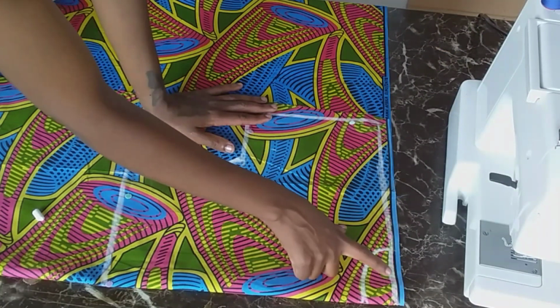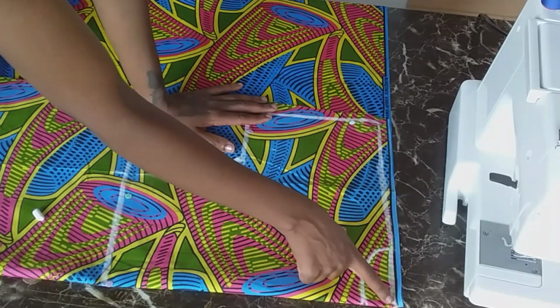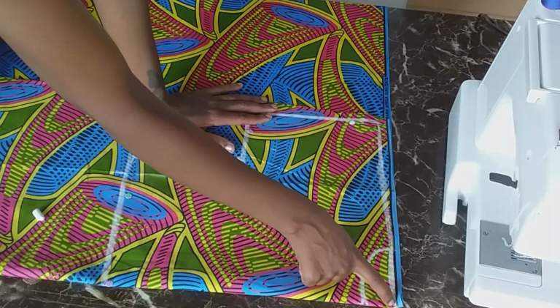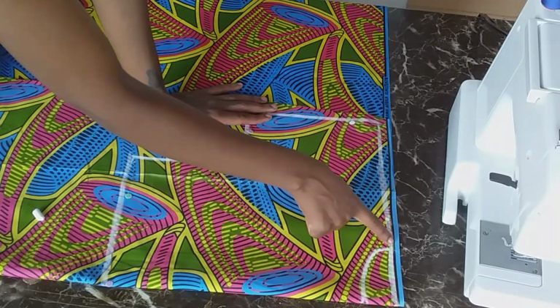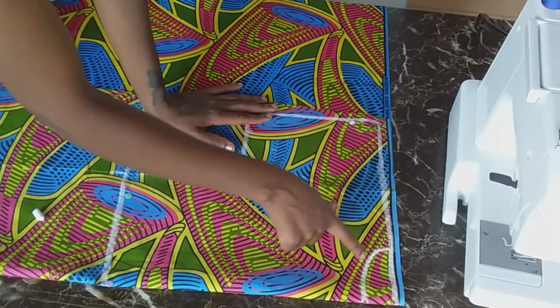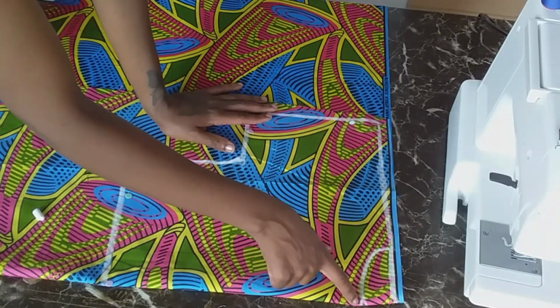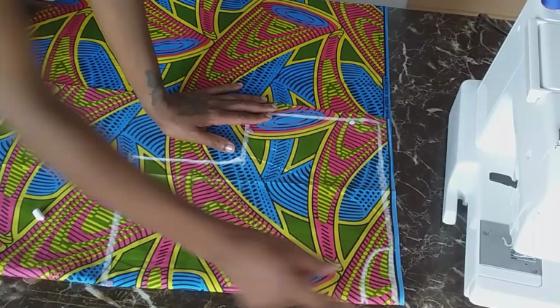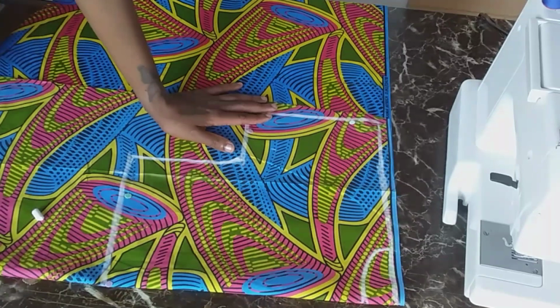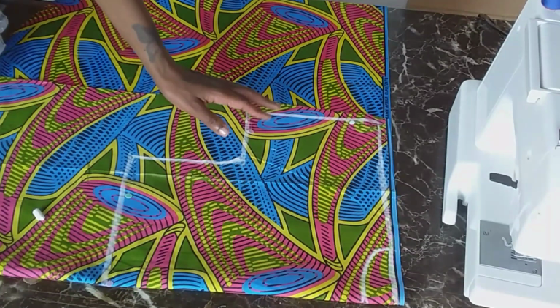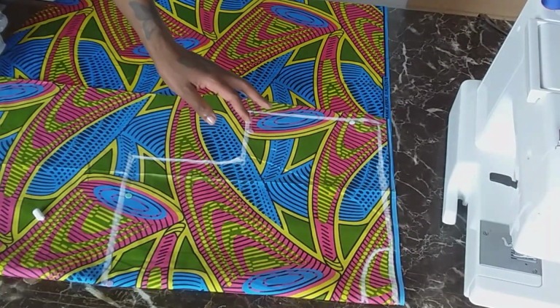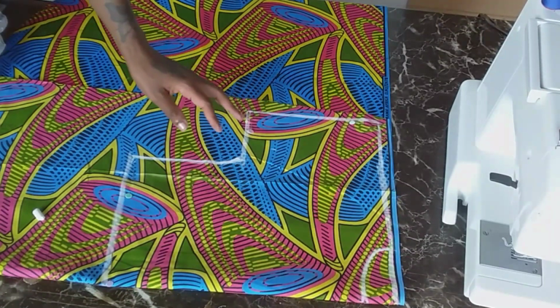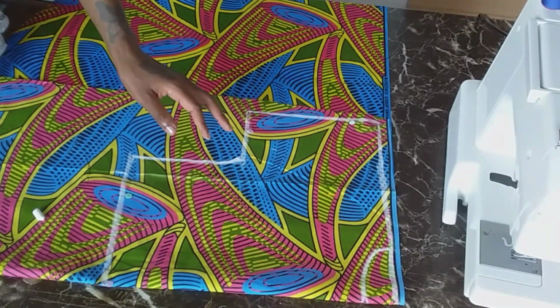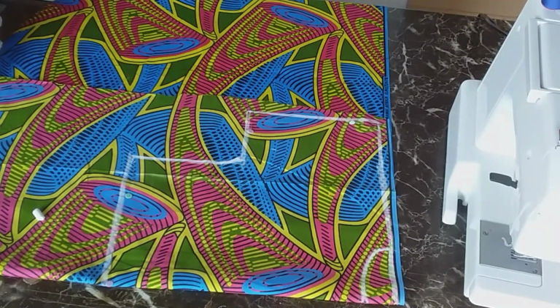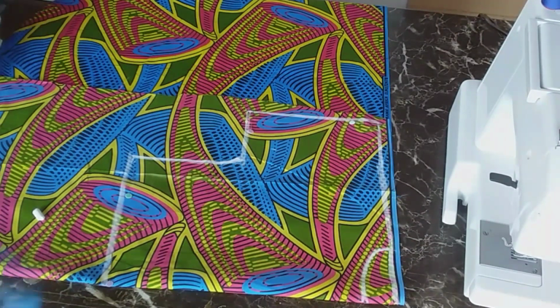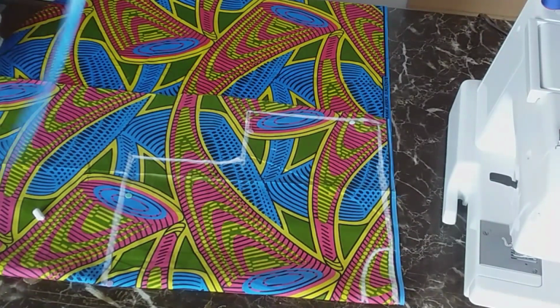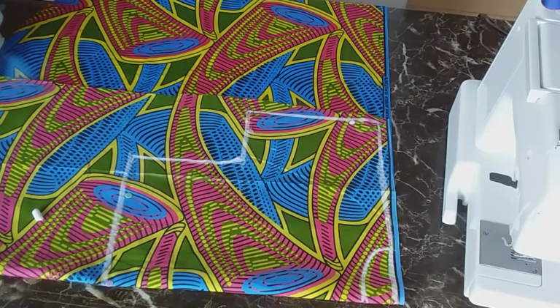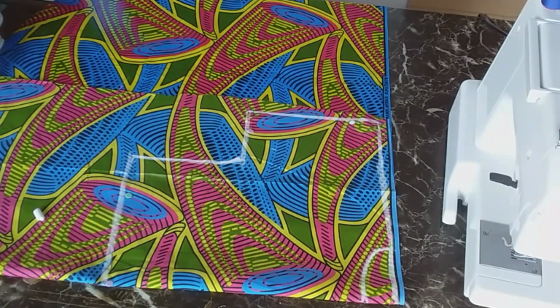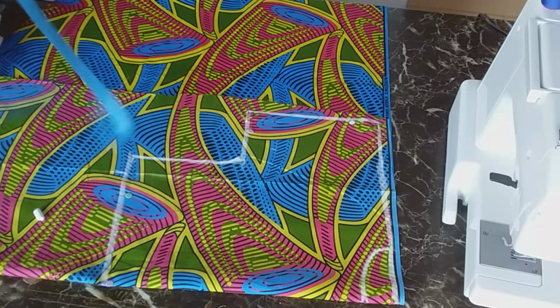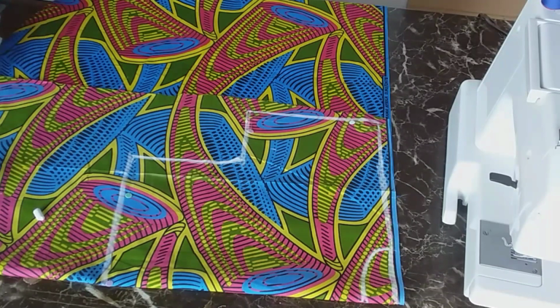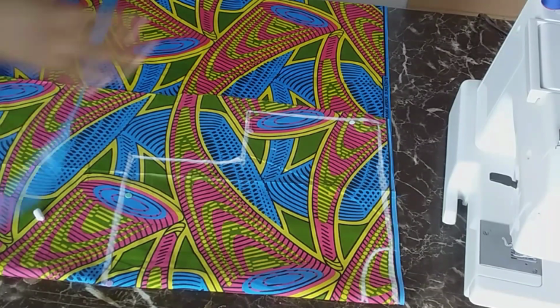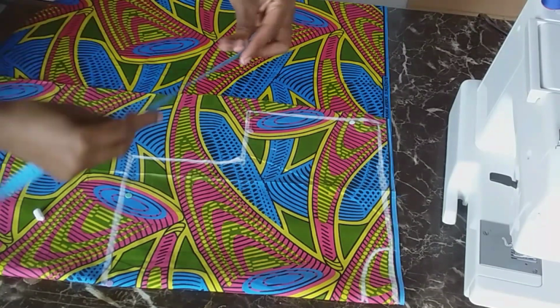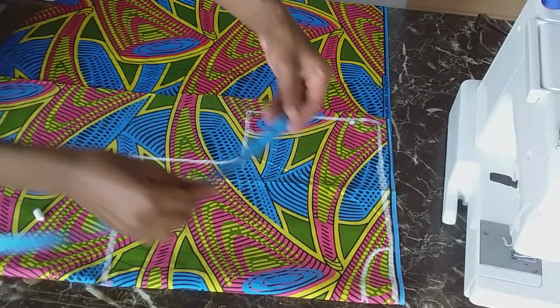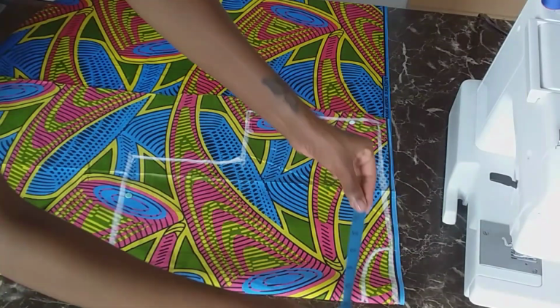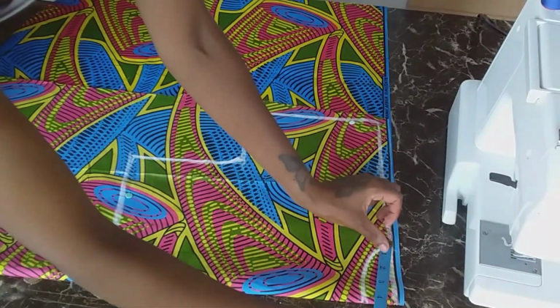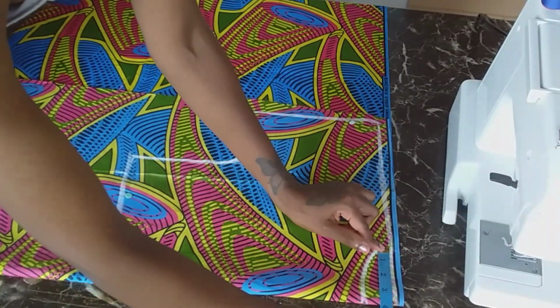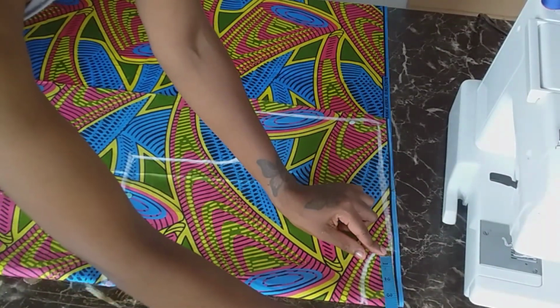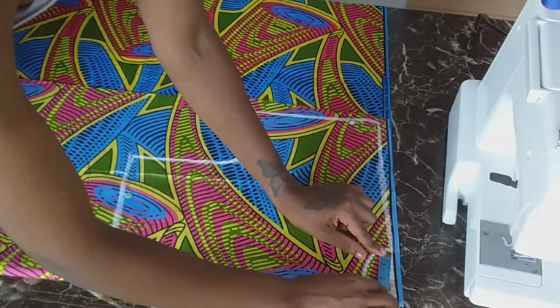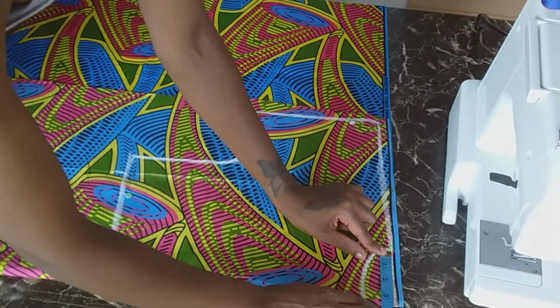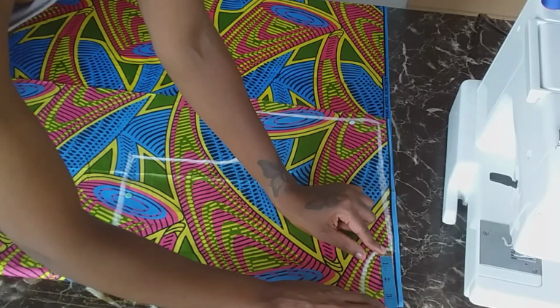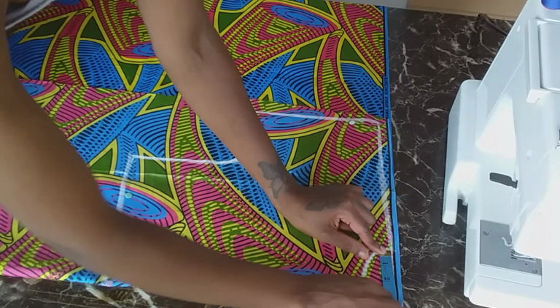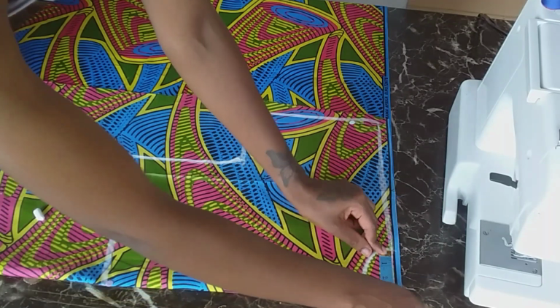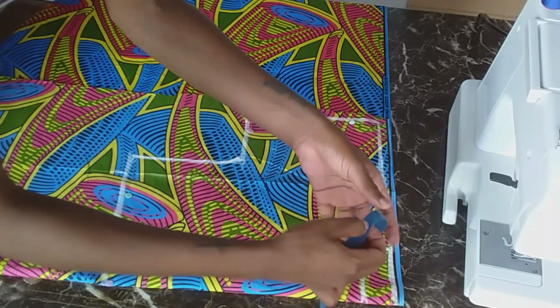So first of all, what I did was to fold my cloth into two. And then I started with my neckline, which was 3.5 by 3.5.